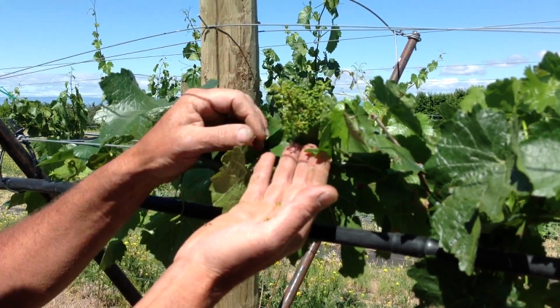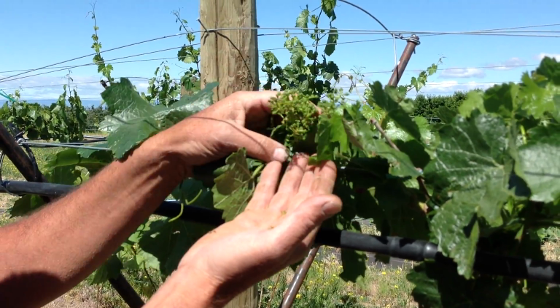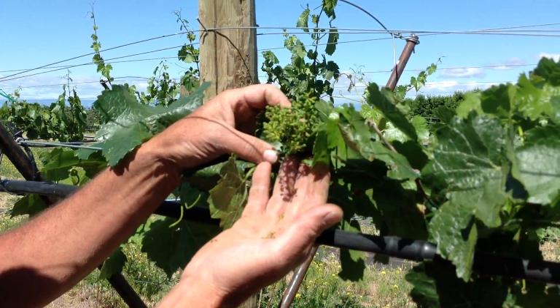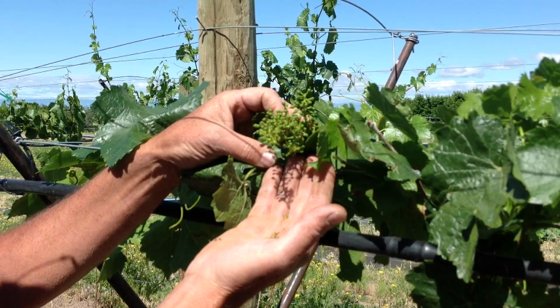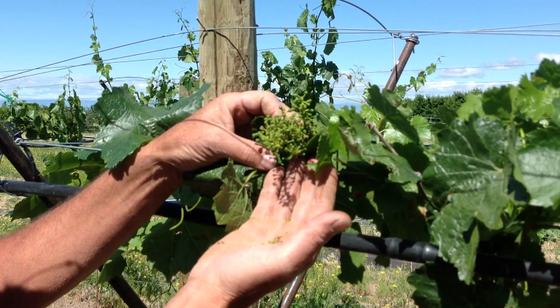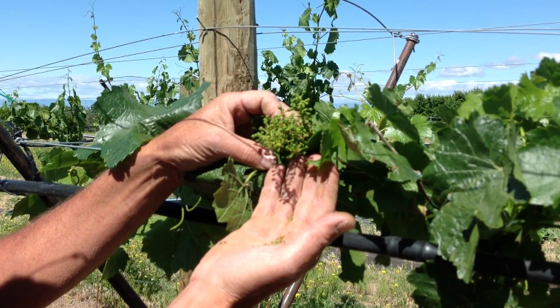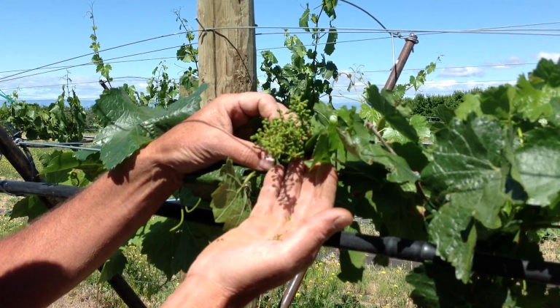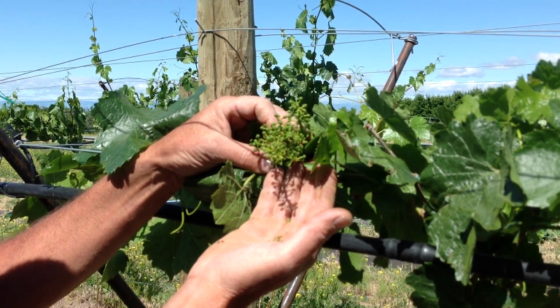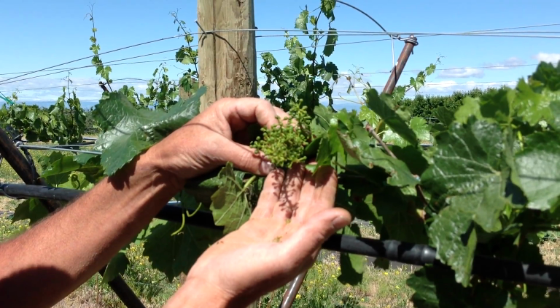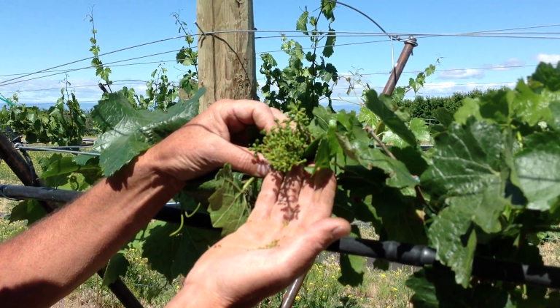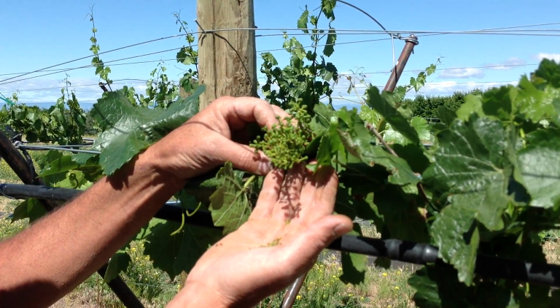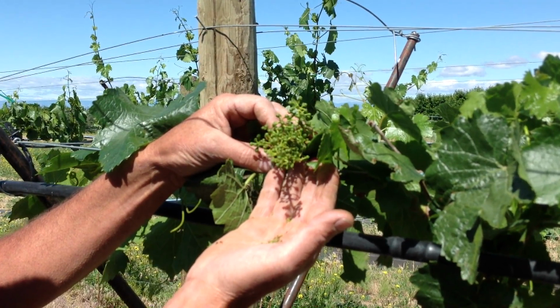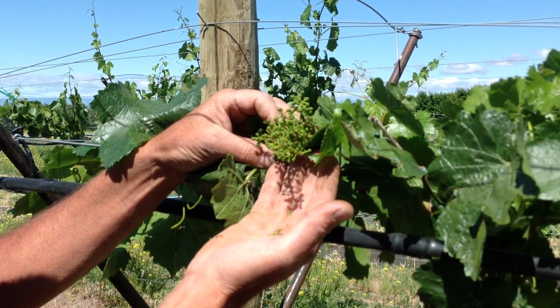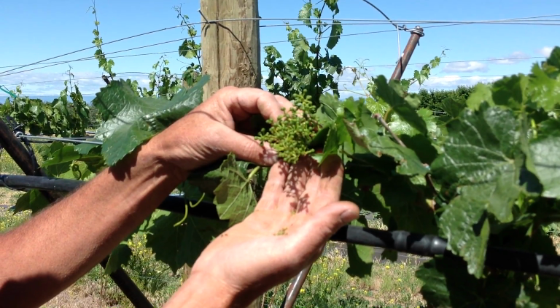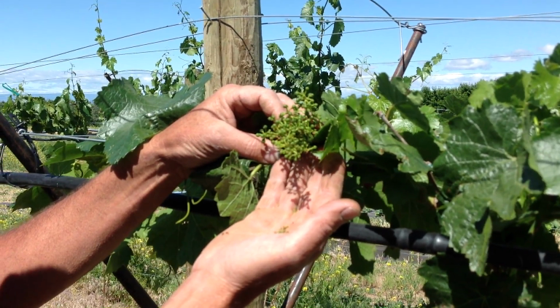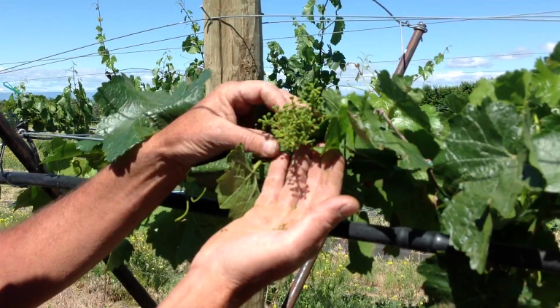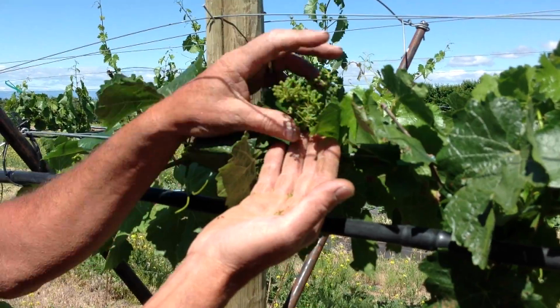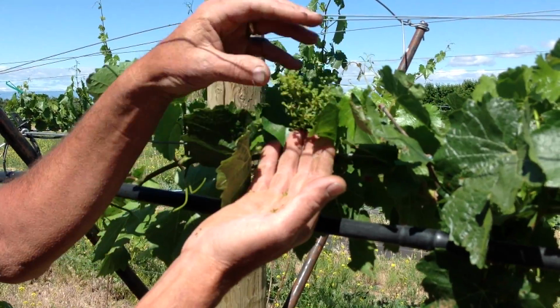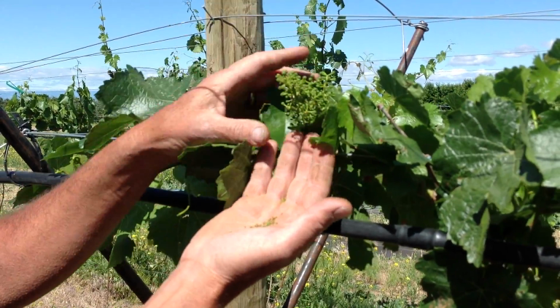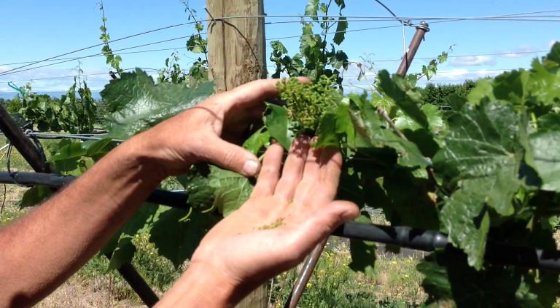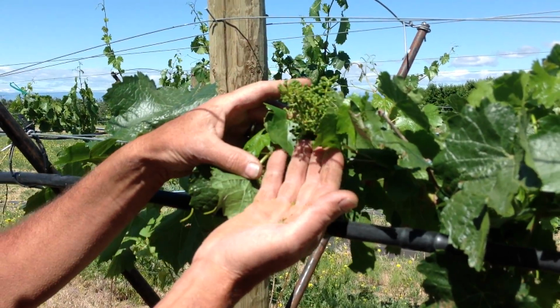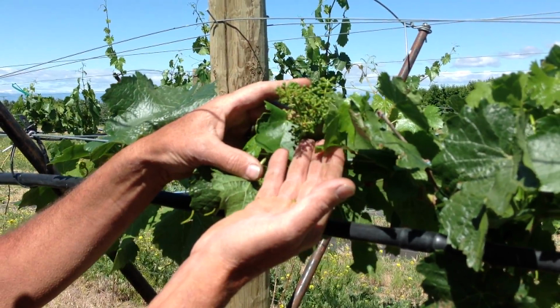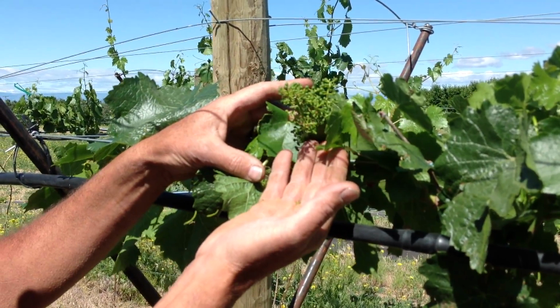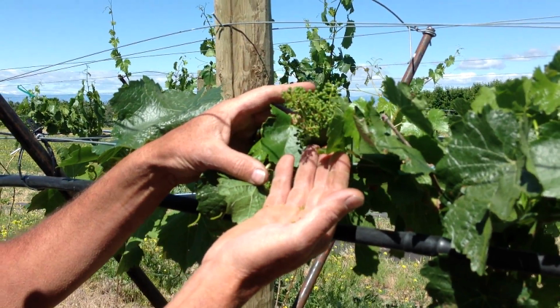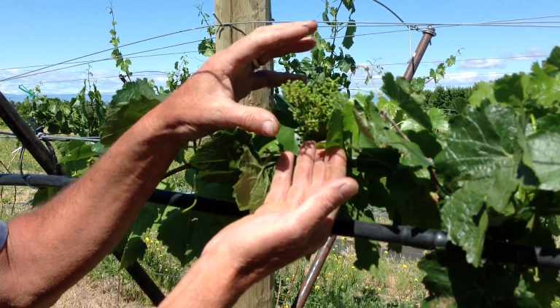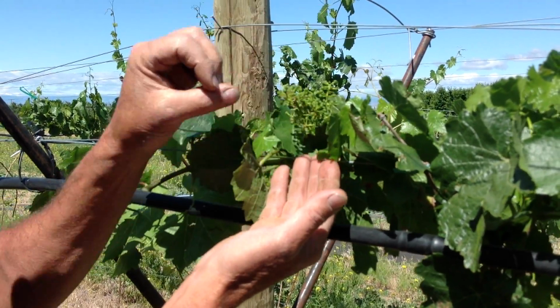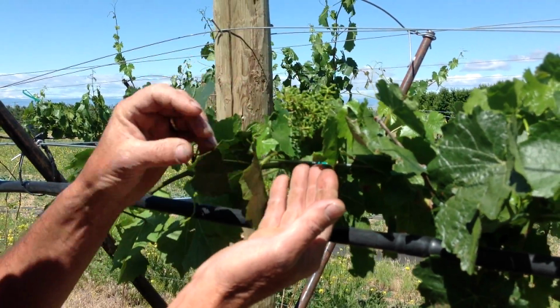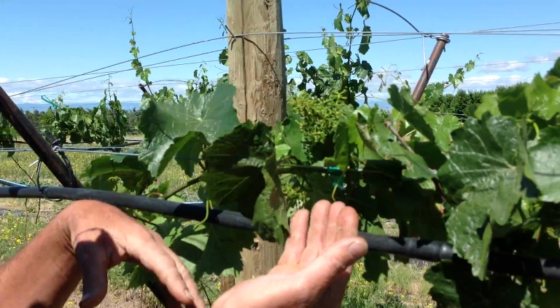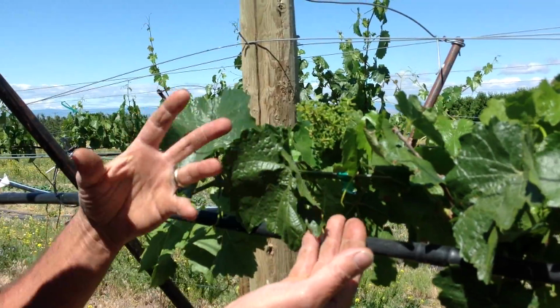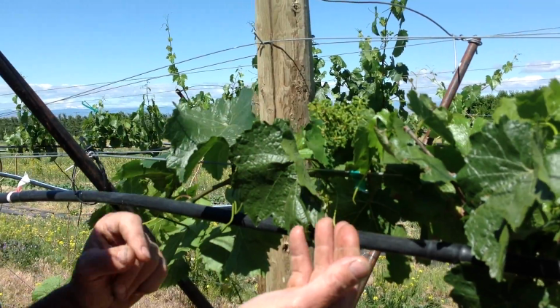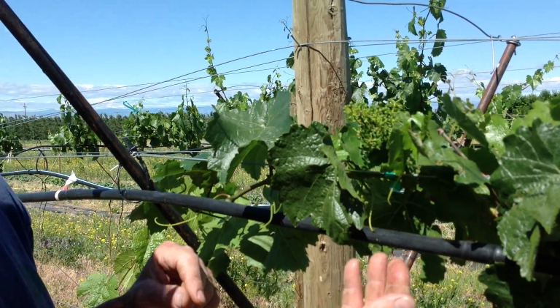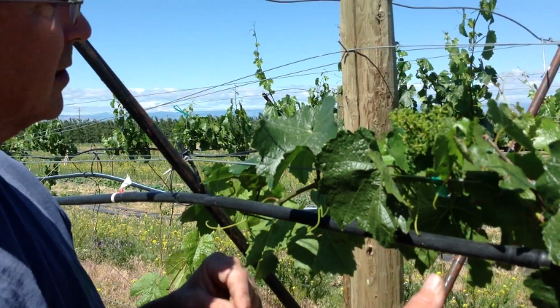We're a little ahead of schedule this year — normally this is something we'd see in about 10 days. But by the end of the month, we're going to be able to come through. The ones that are going to fall off will have fallen off, and we'll be able to actually count the berries and start getting our crop estimate.